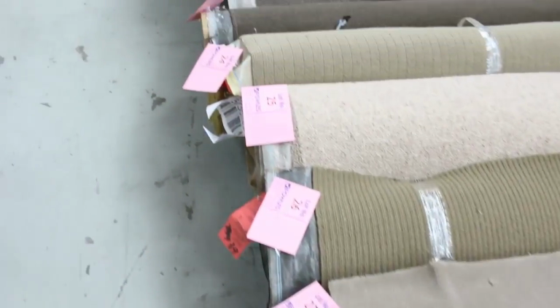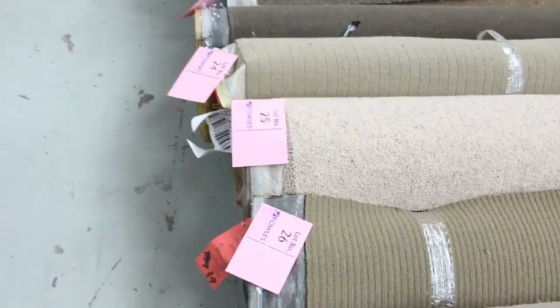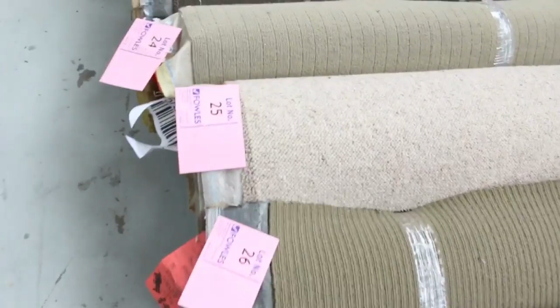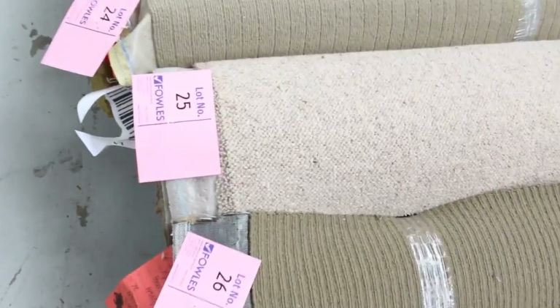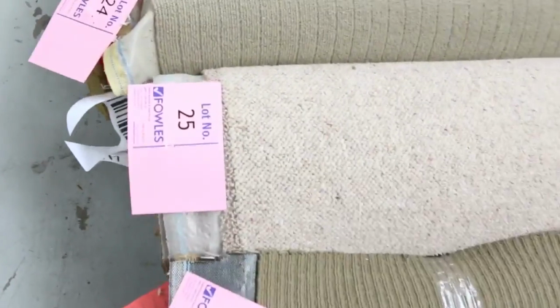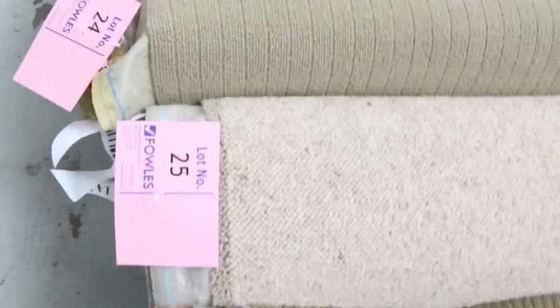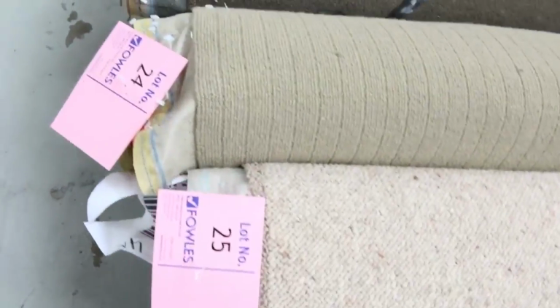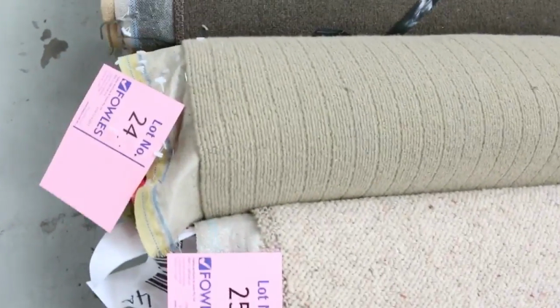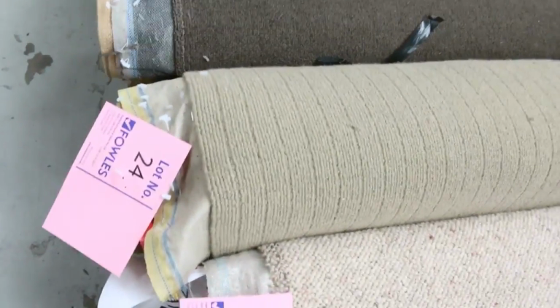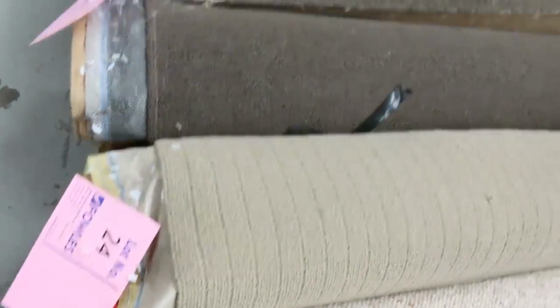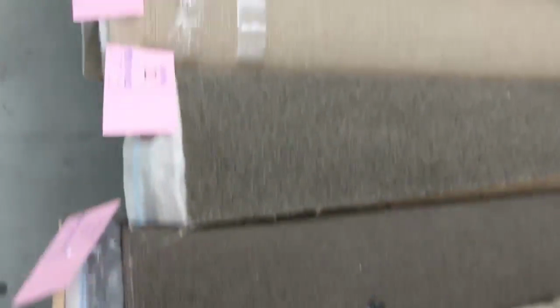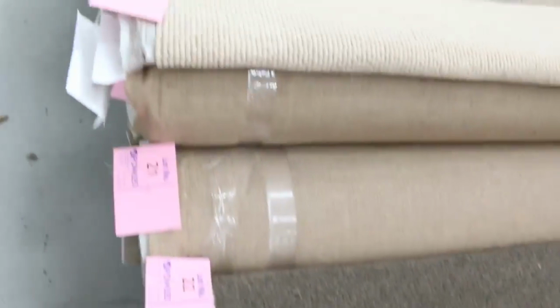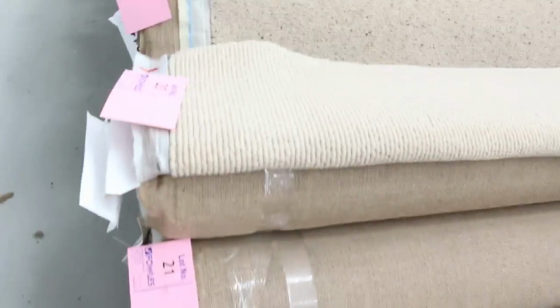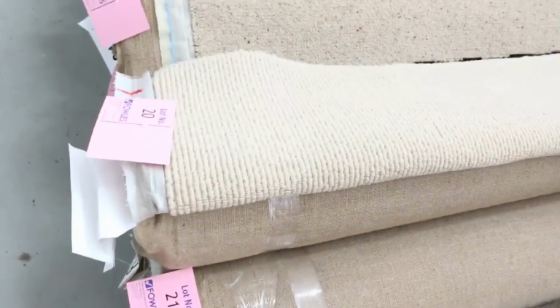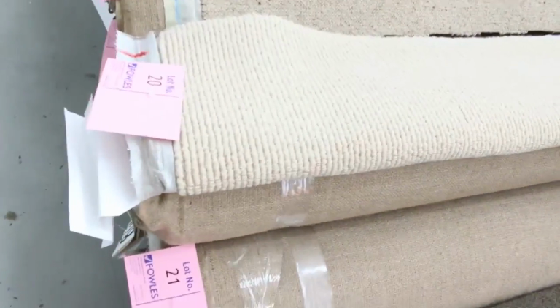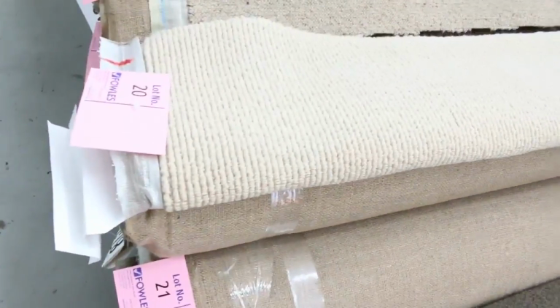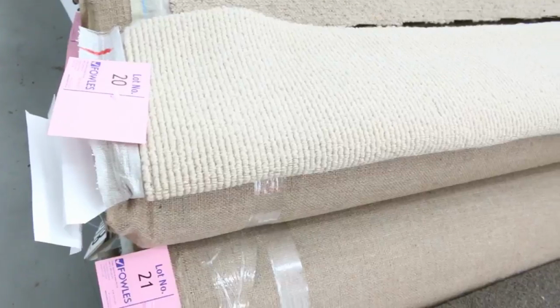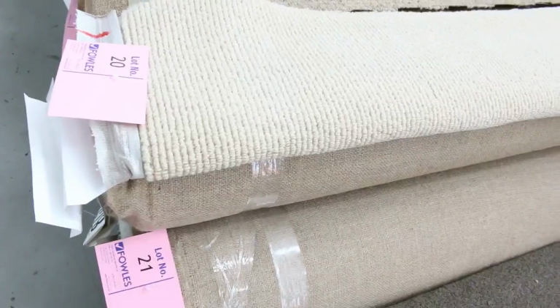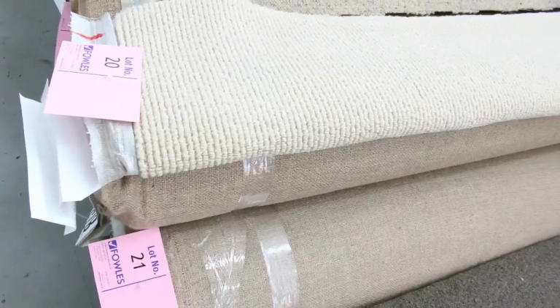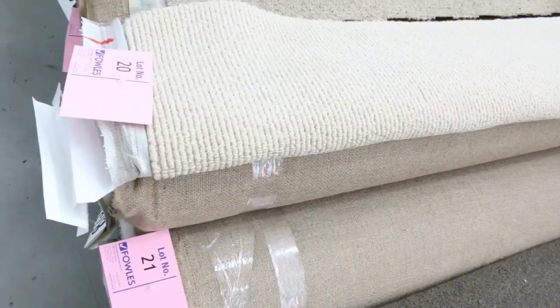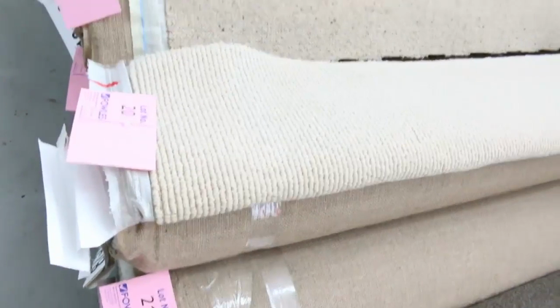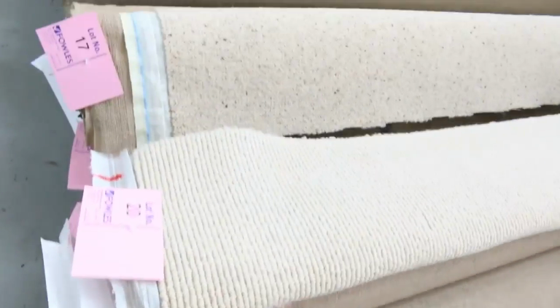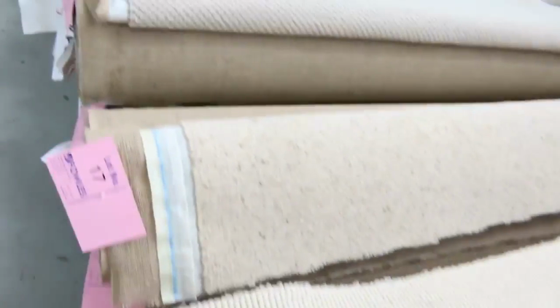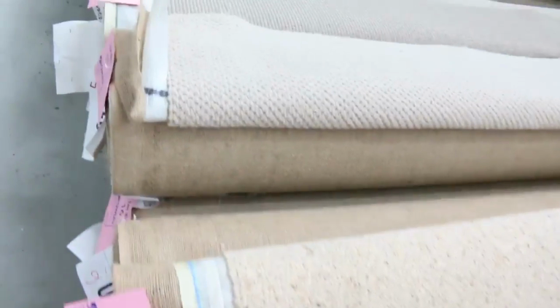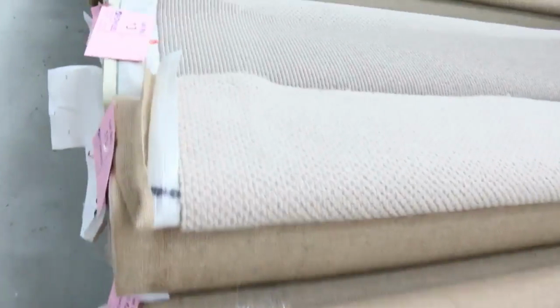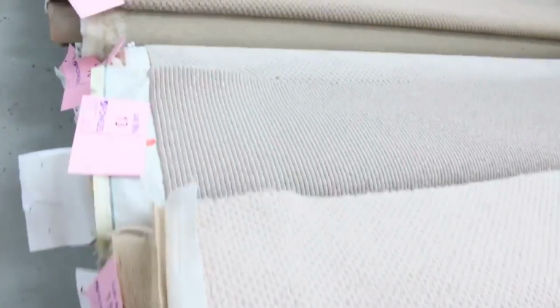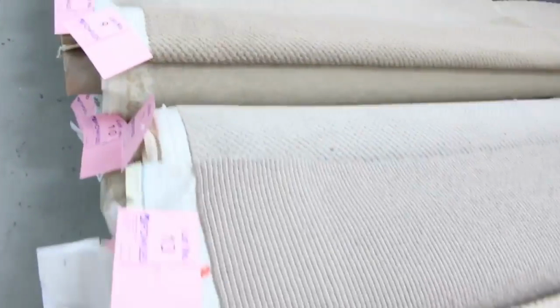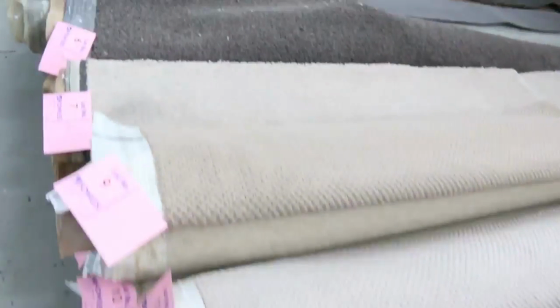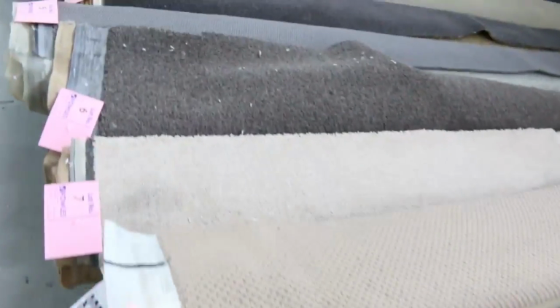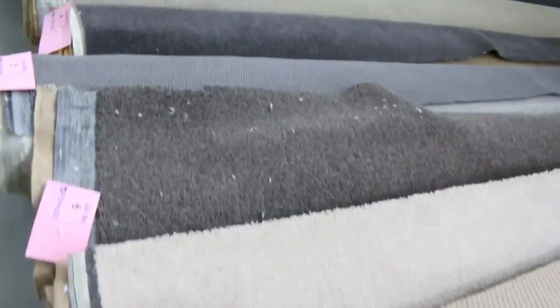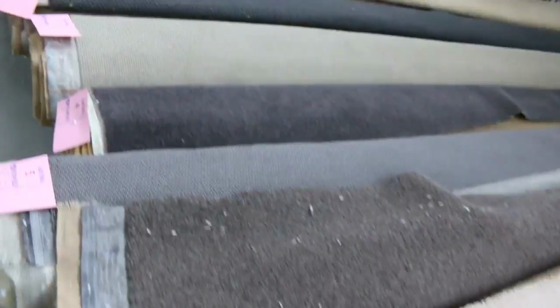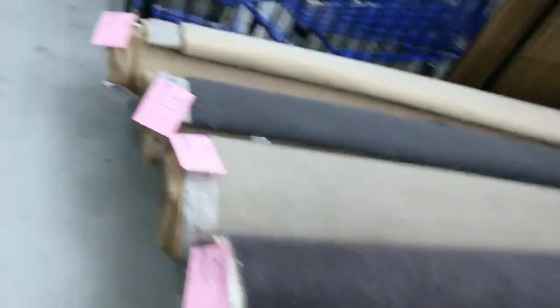We've got plenty of wools, there's nylon, Swiss piles, plush piles — around about 3 to 5 meters for $25 a meter. Absolute bargain on those ones there. Great room lot sizes, you can't beat it for value.